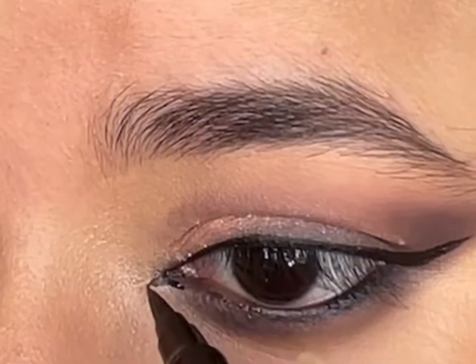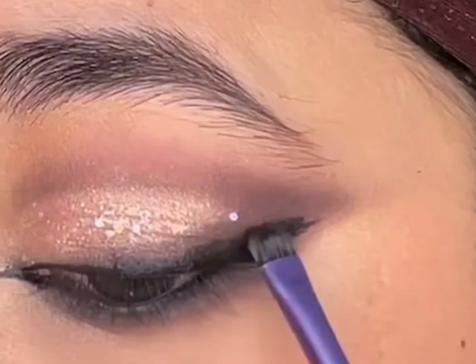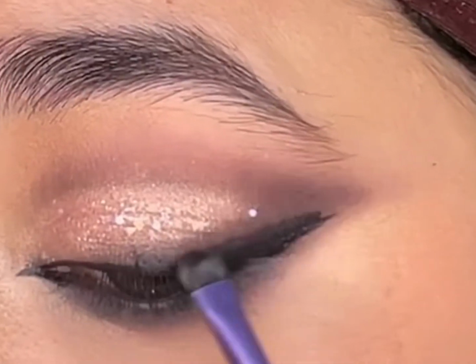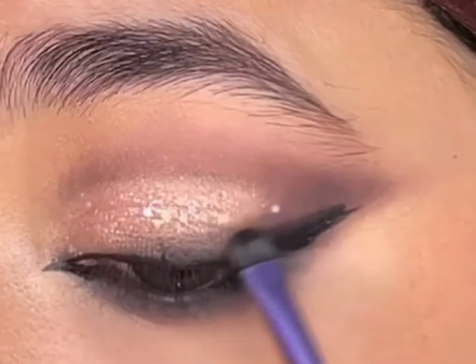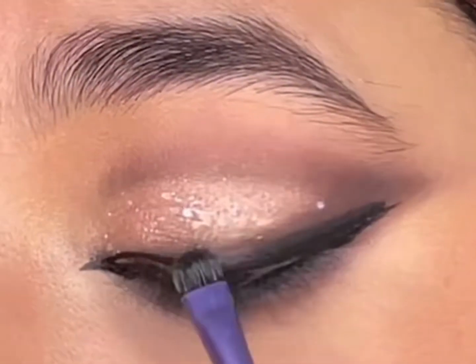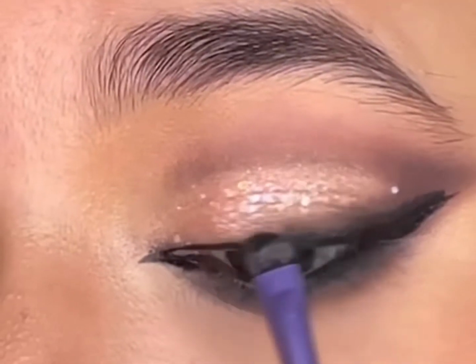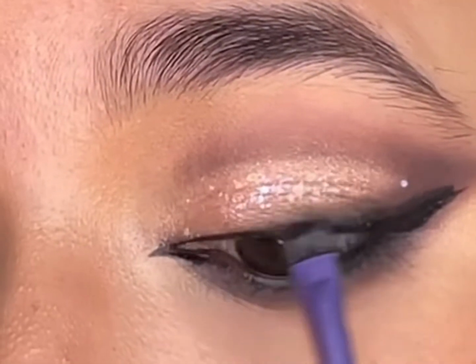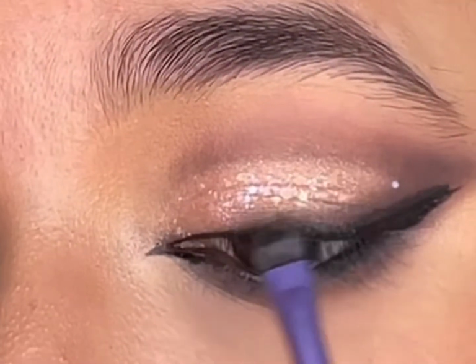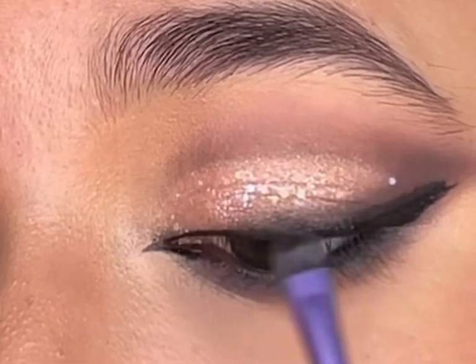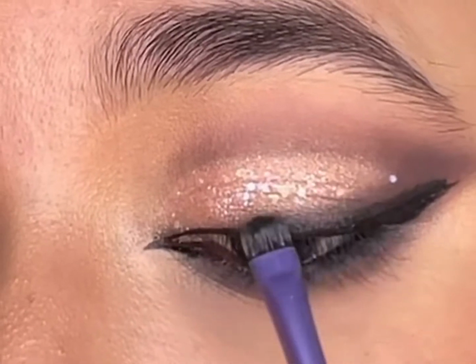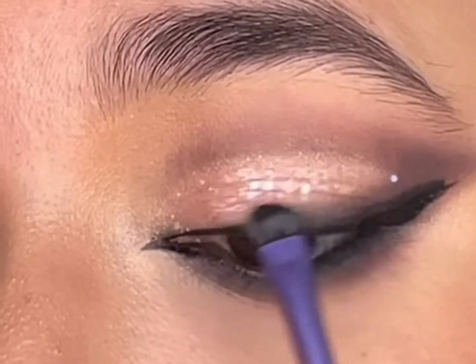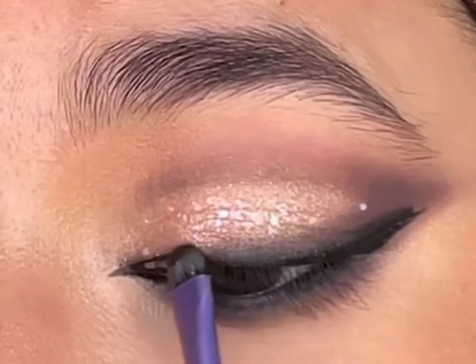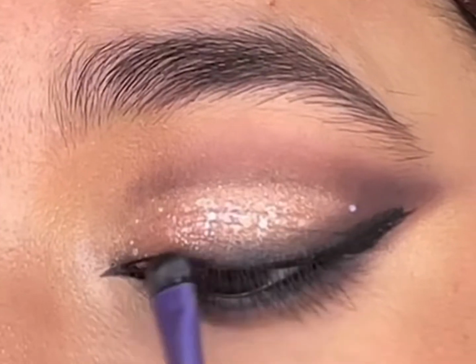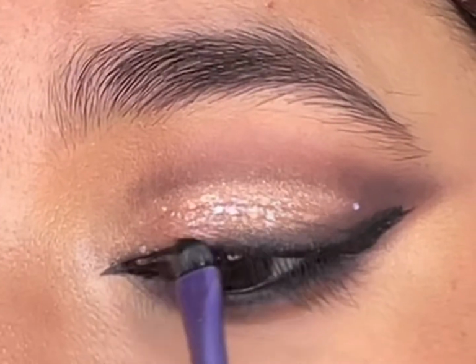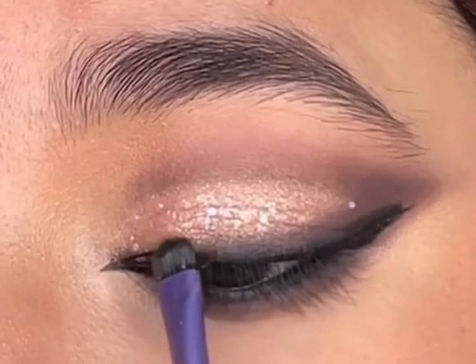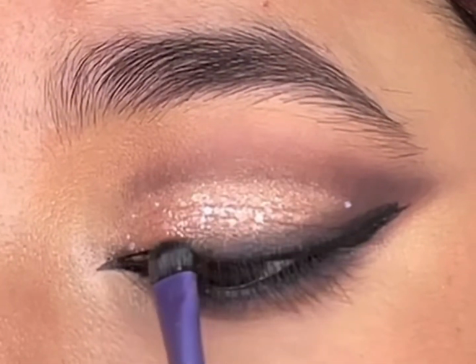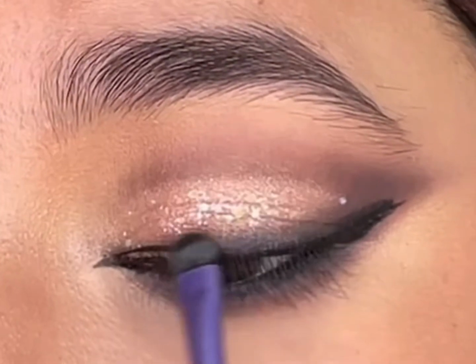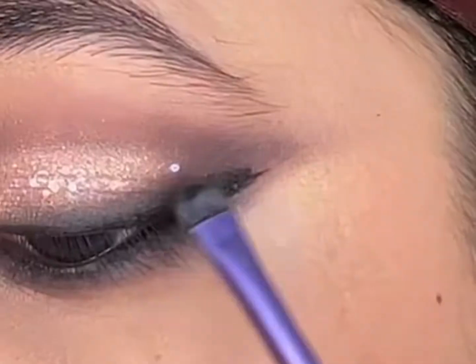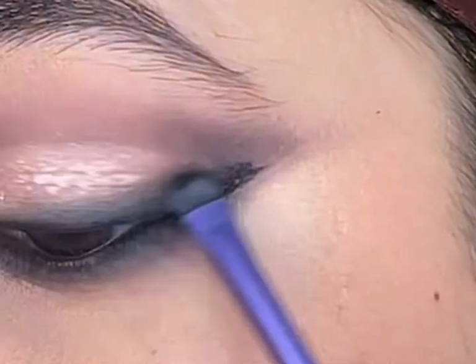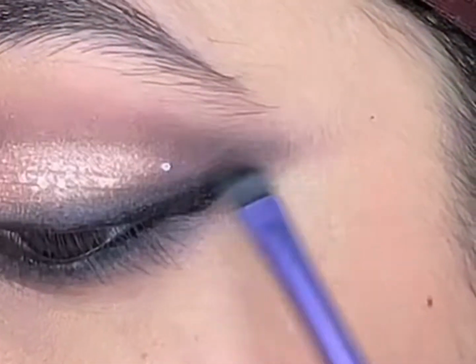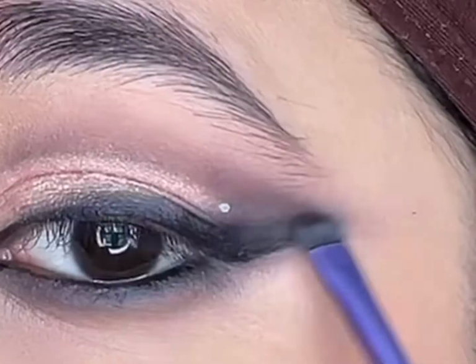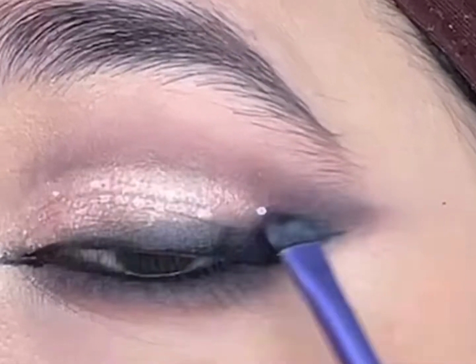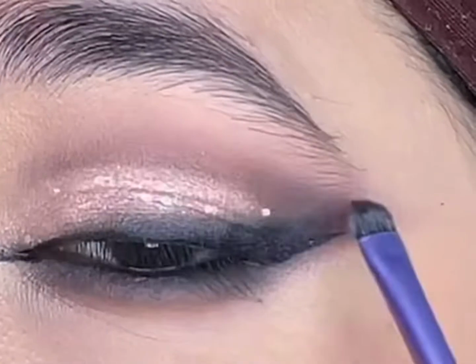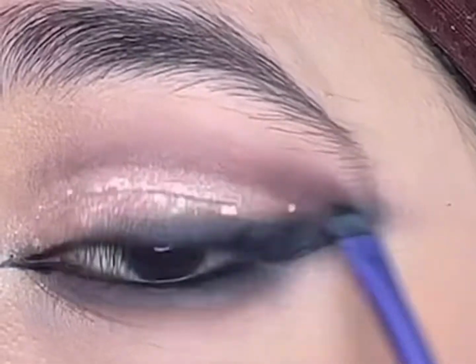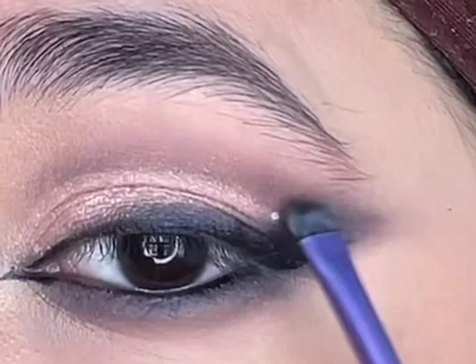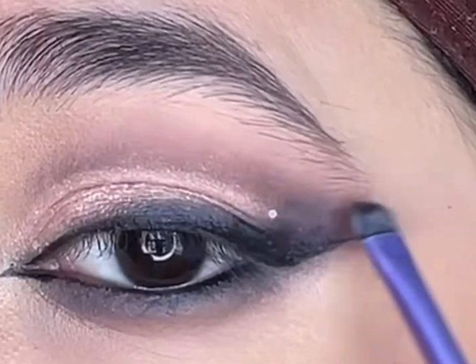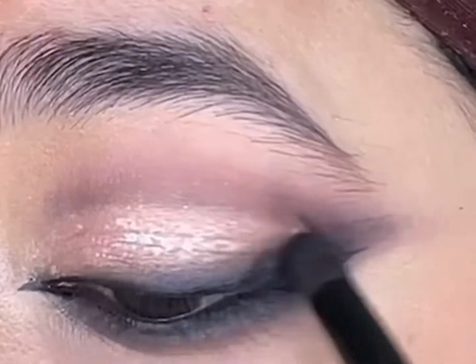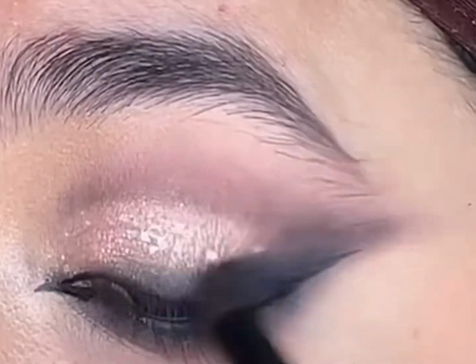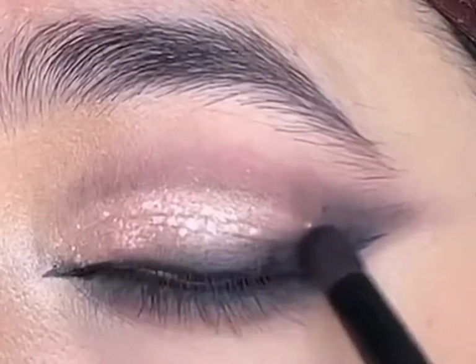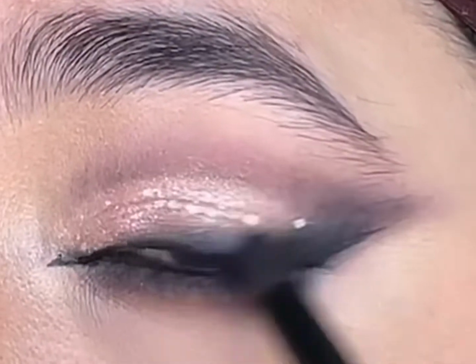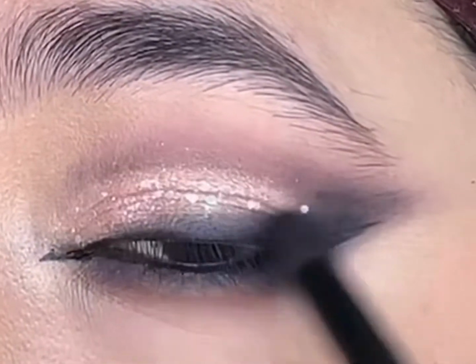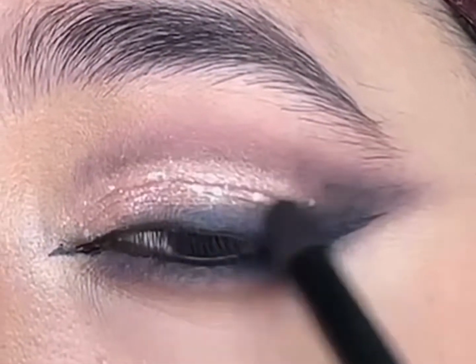I'll blend the edges of the eyeliner with the Inglot gel liner to give more definition to it, then diffuse the edges and define and sharpen the crease with the gel liner.